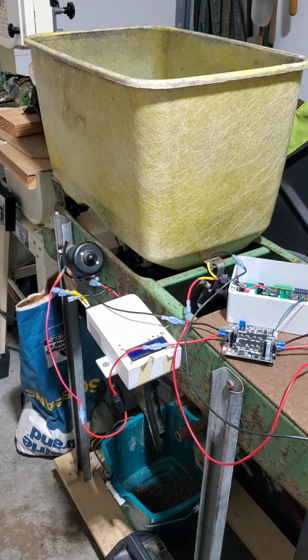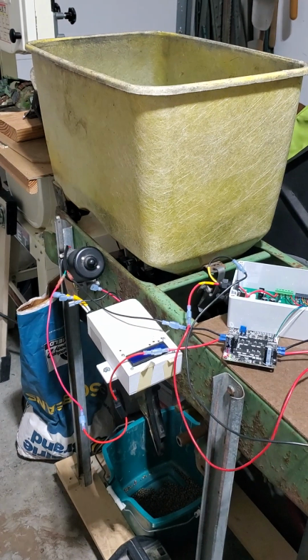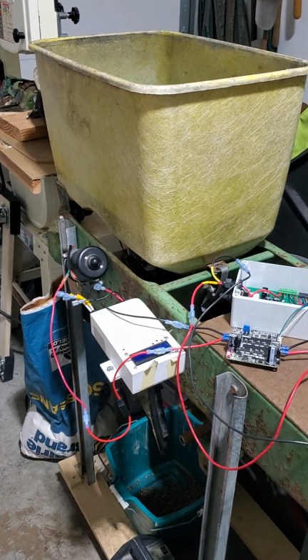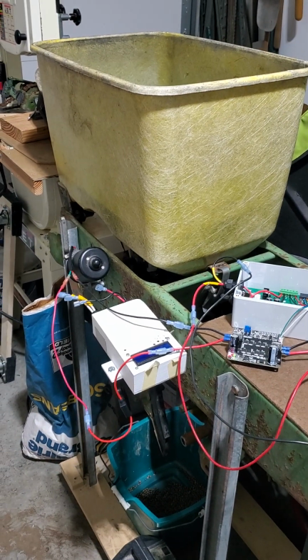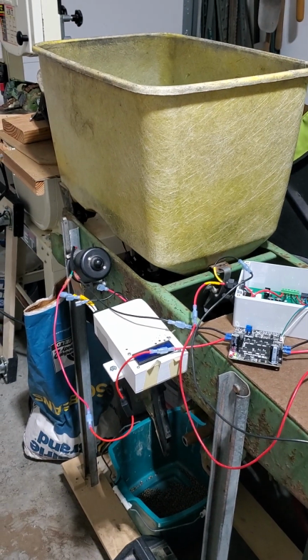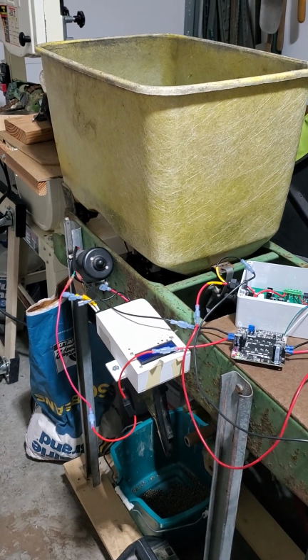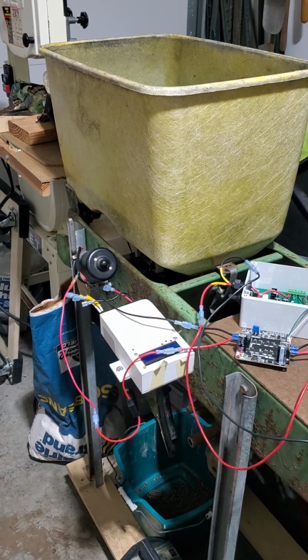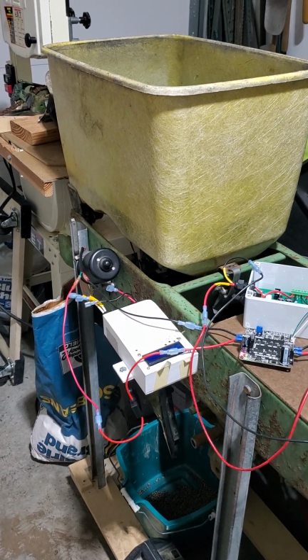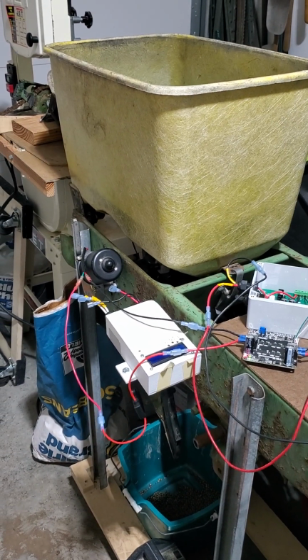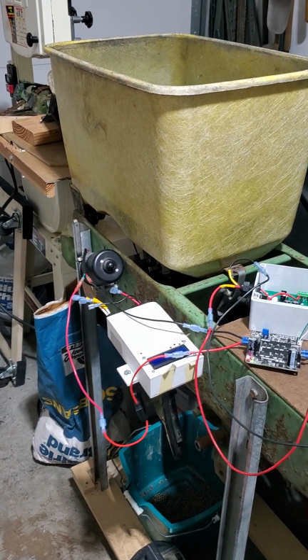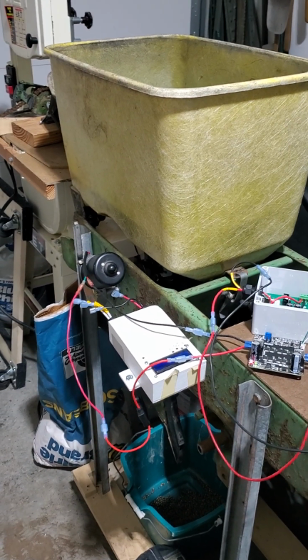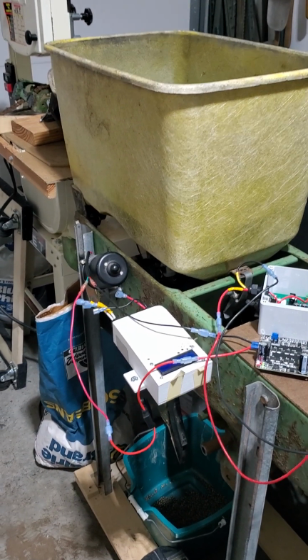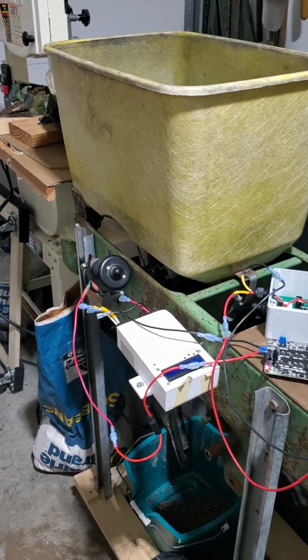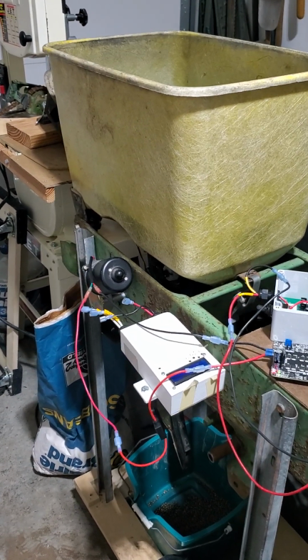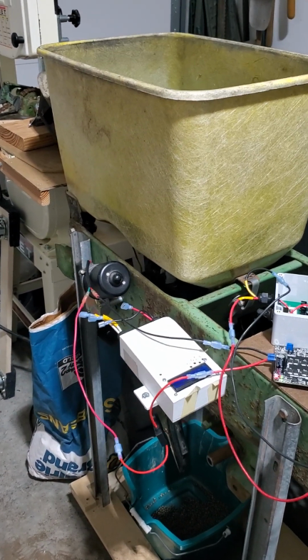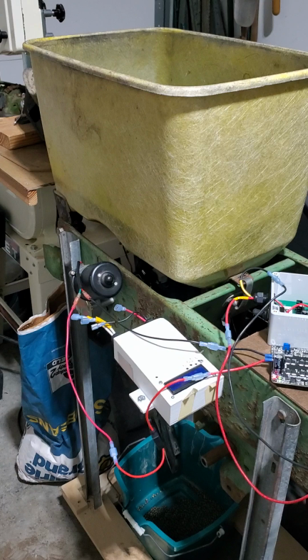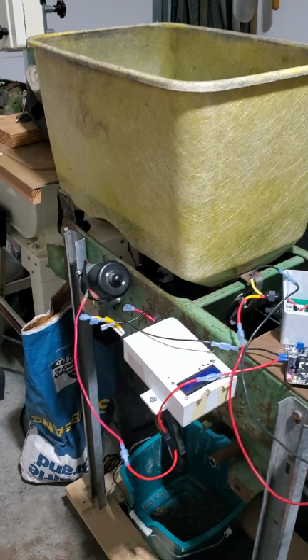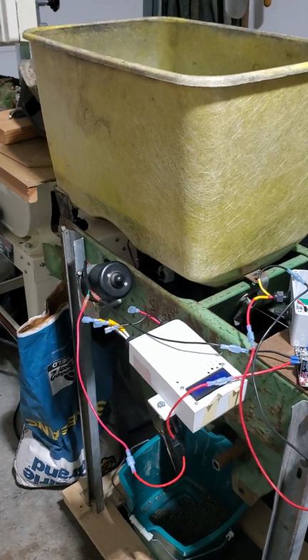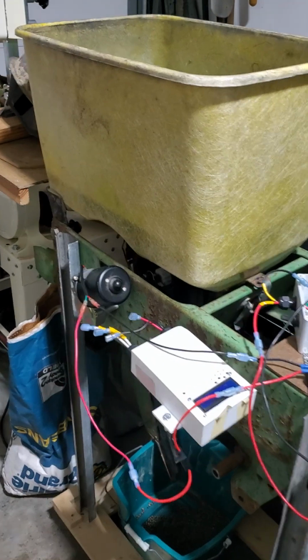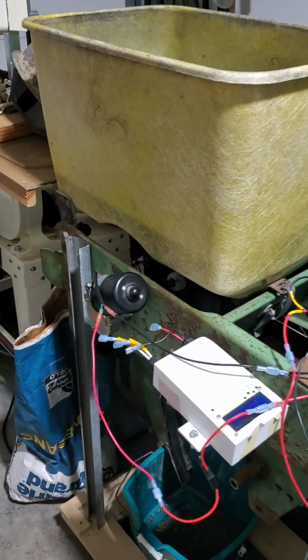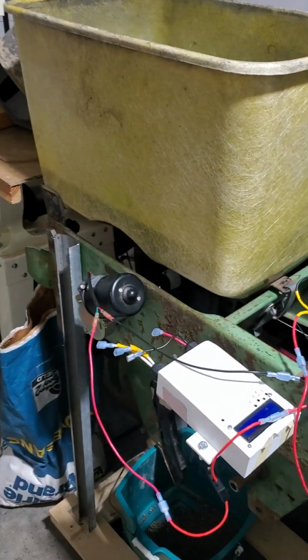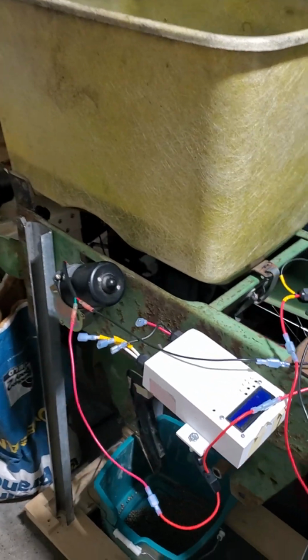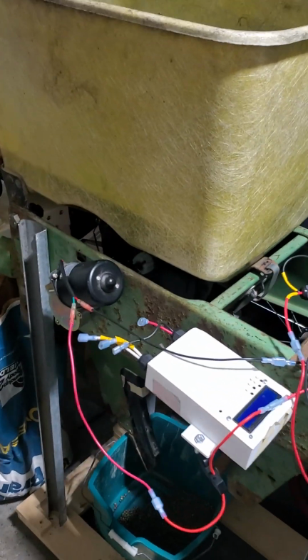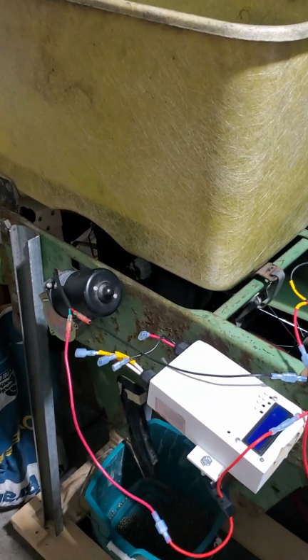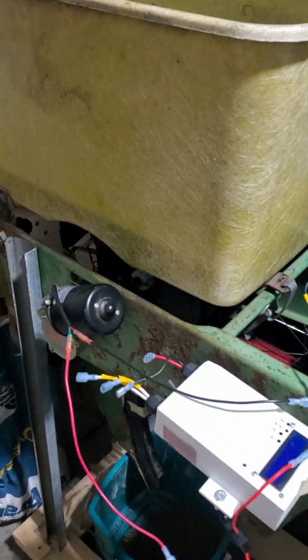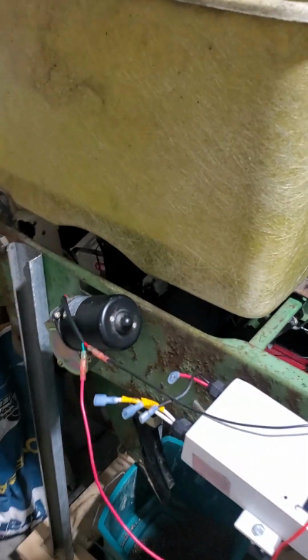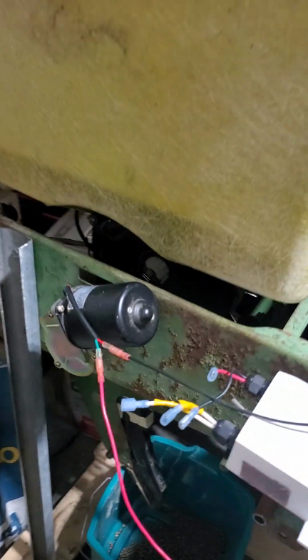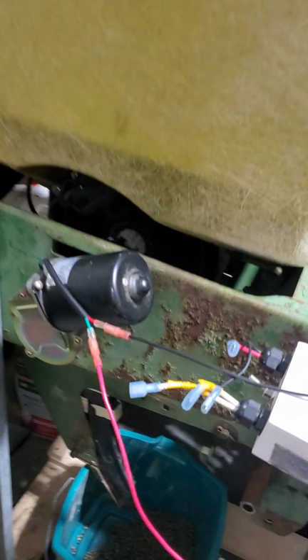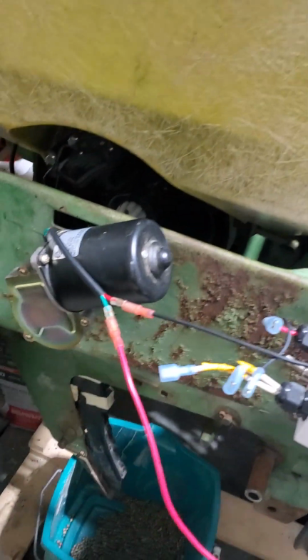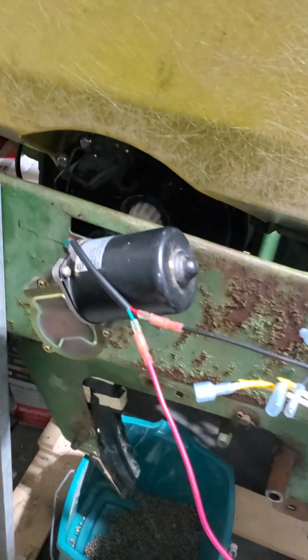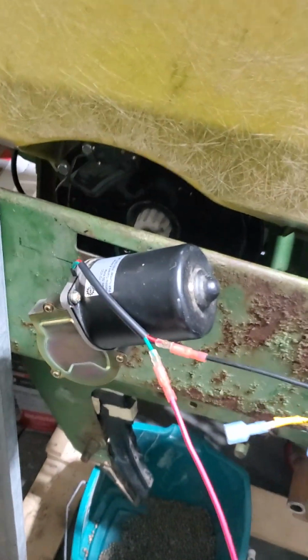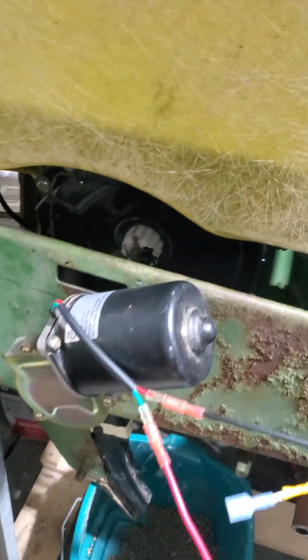This is Jim from OutFarming.com. Today I'm experimenting with a planter with the seed meter driven by a motor.